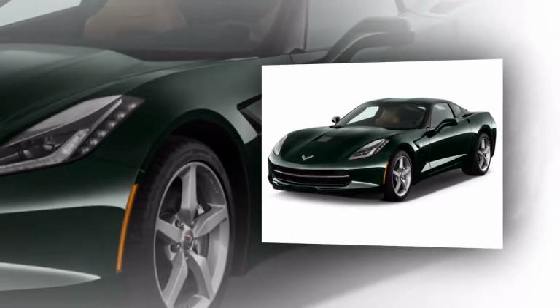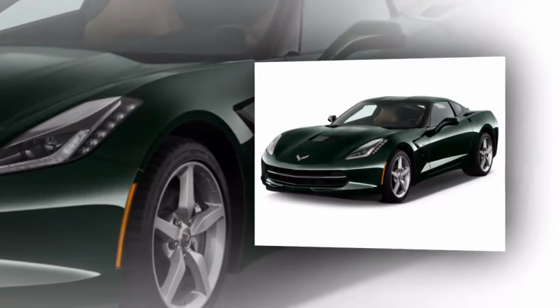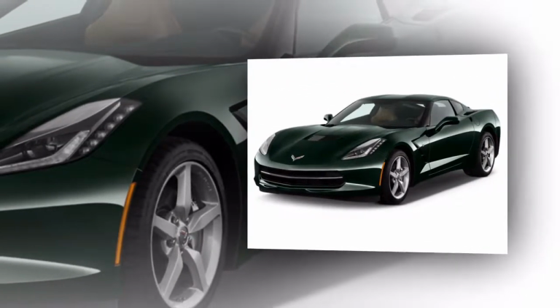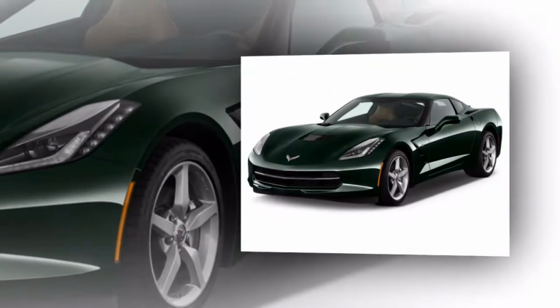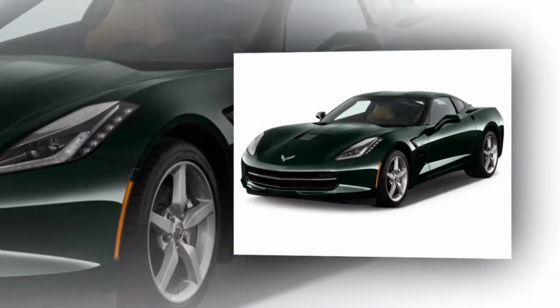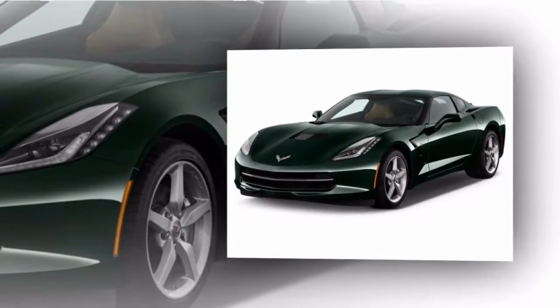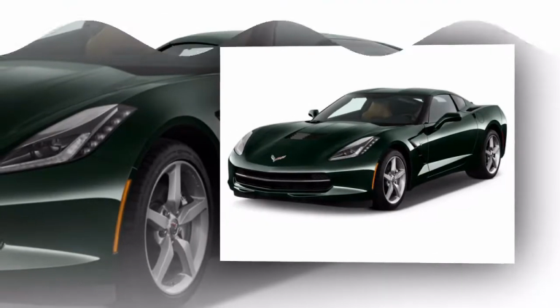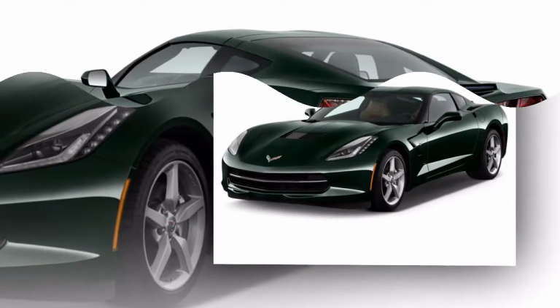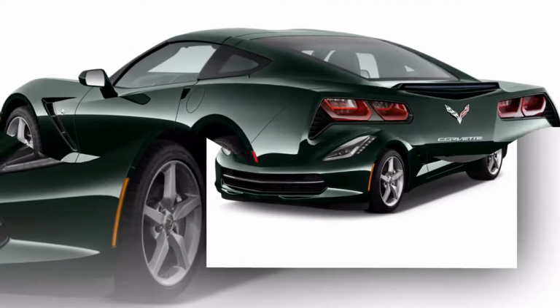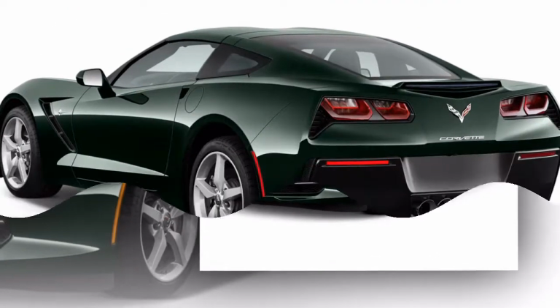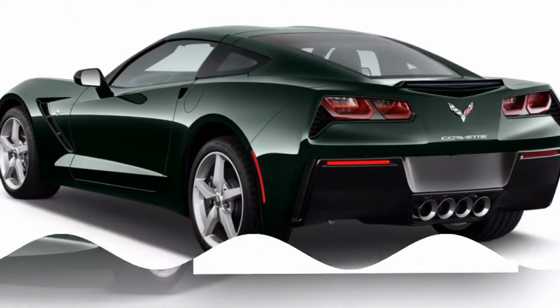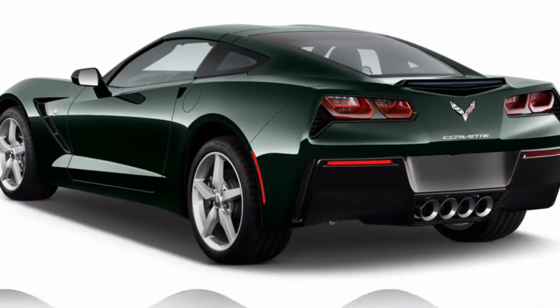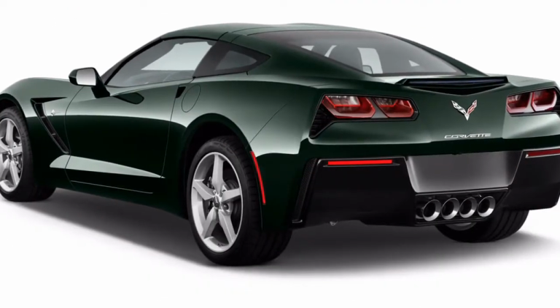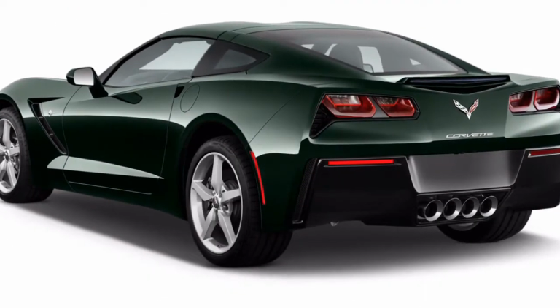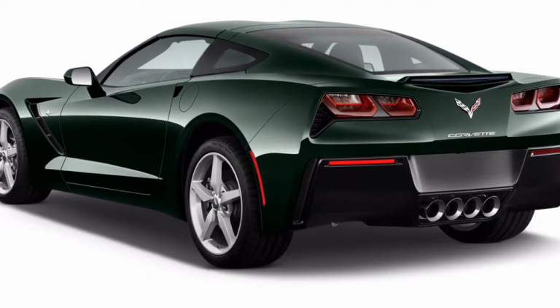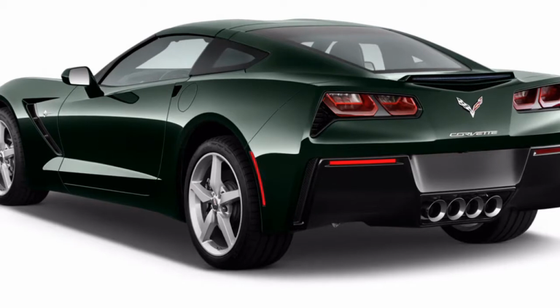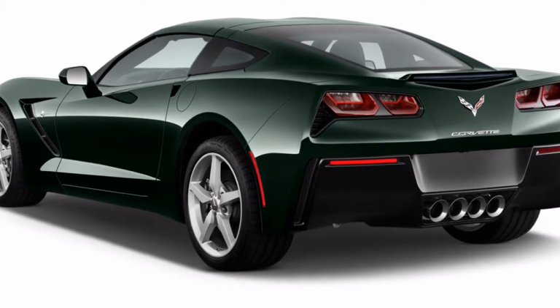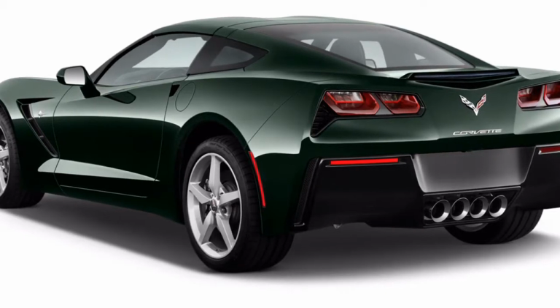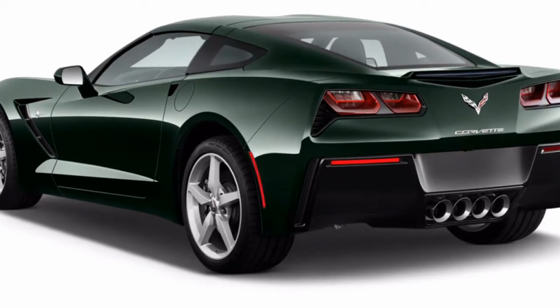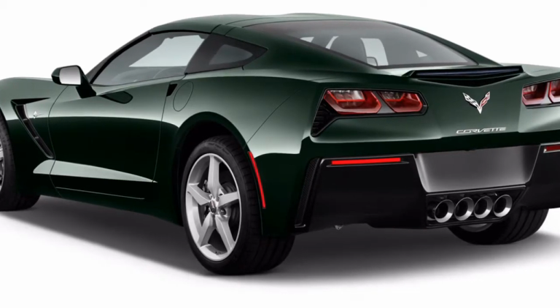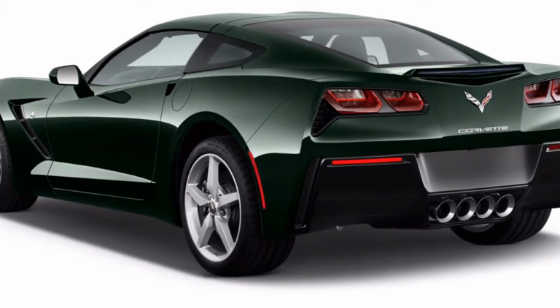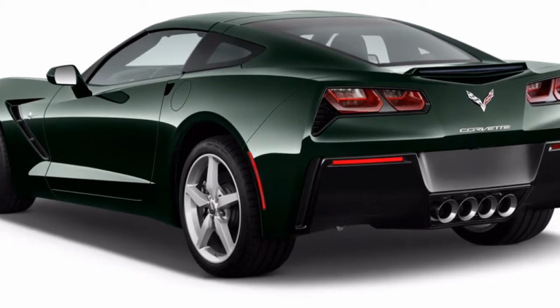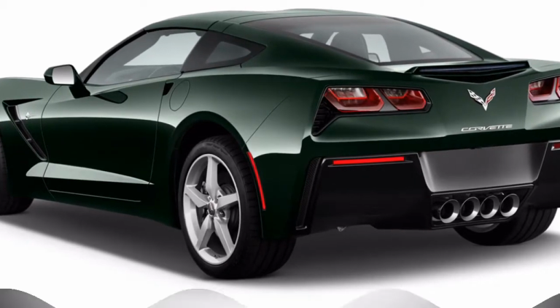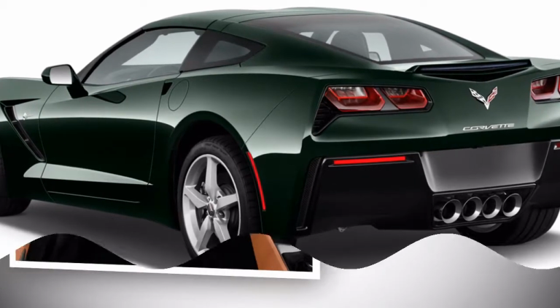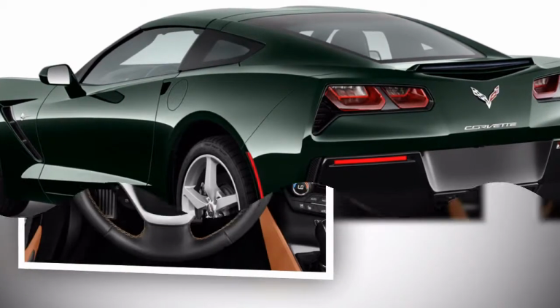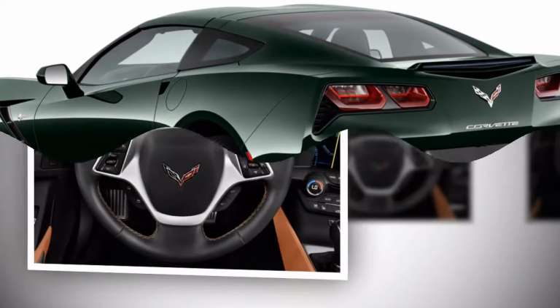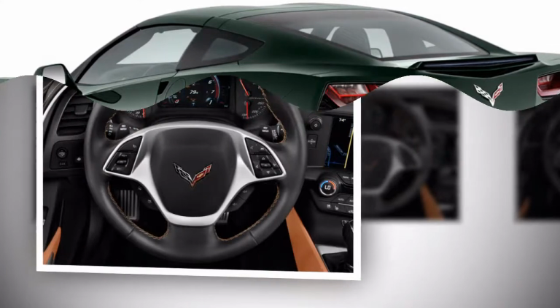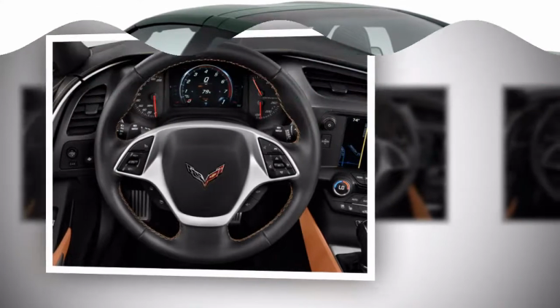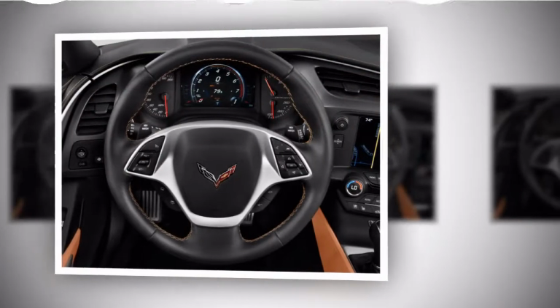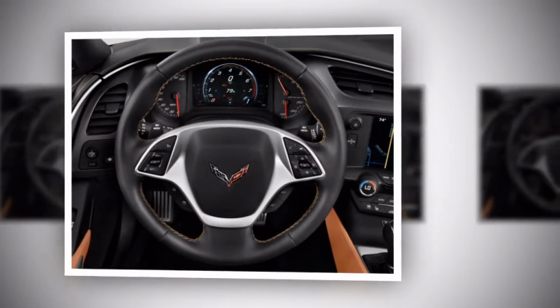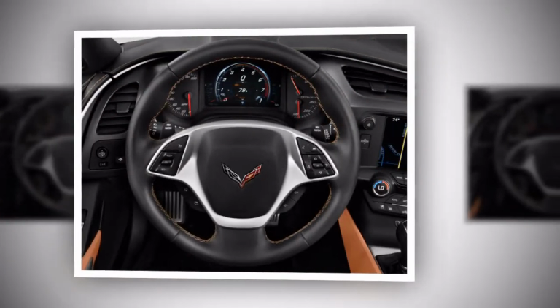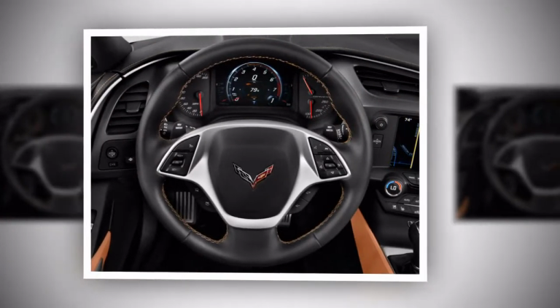The 2018 Chevrolet Corvette conveys unmatched performance for the dollar and the highlights to run with it. The looks are captivating yet may be excessively aggressive for a few tastes. The Chevrolet Corvette returns generally unchanged for 2018.